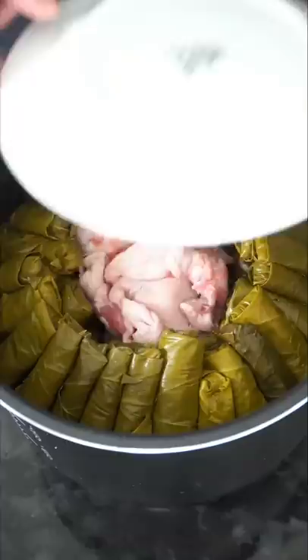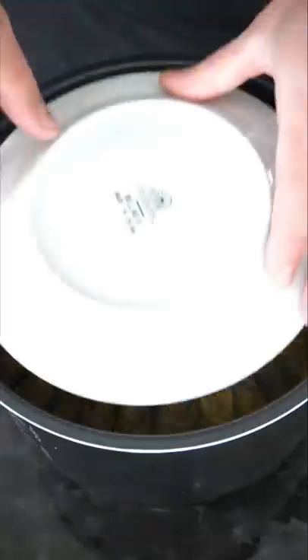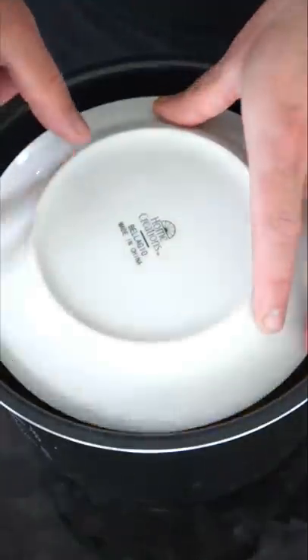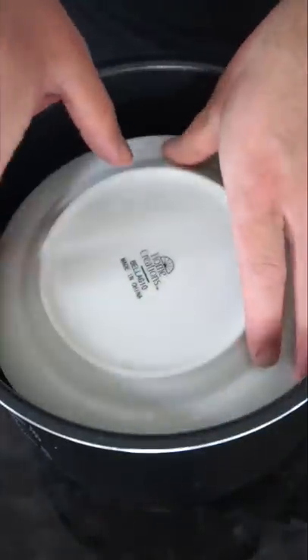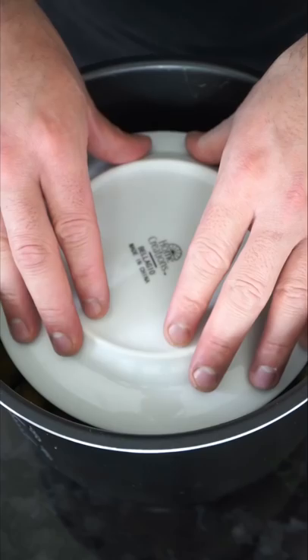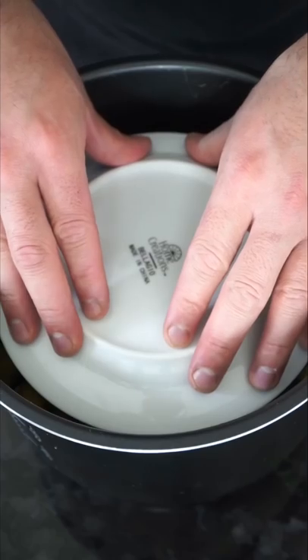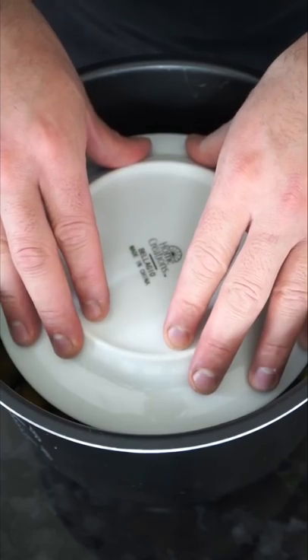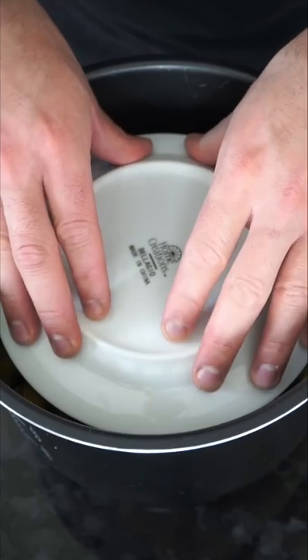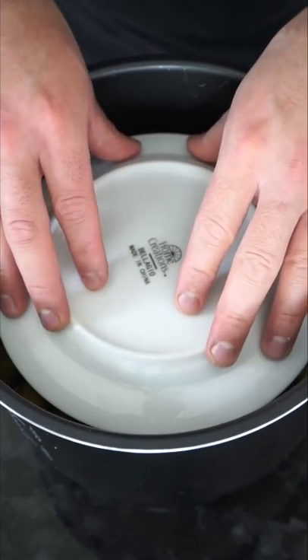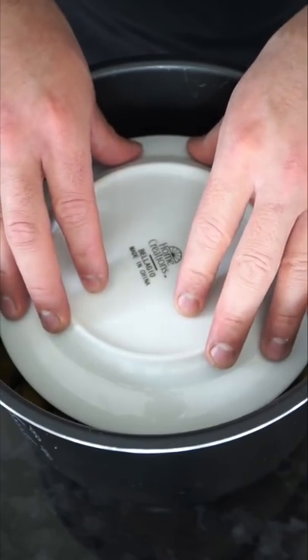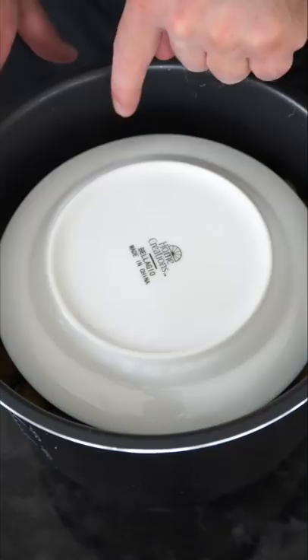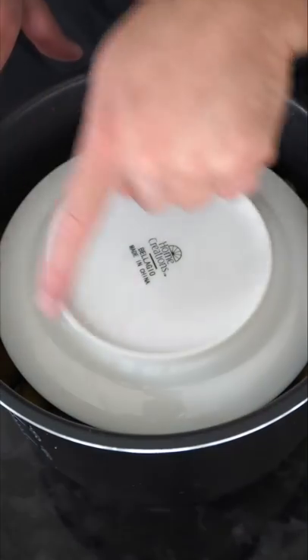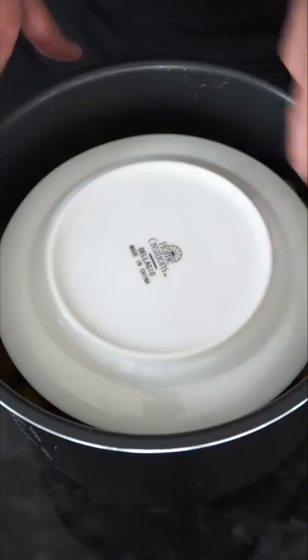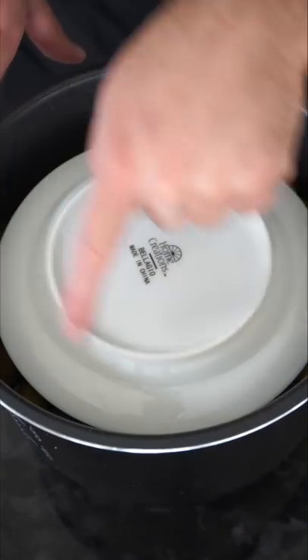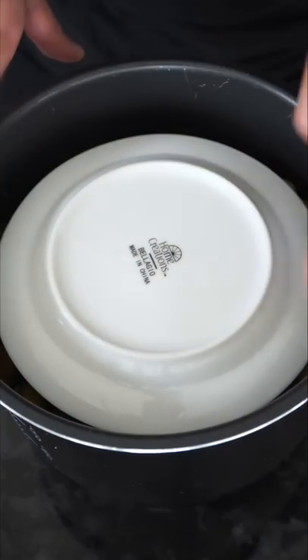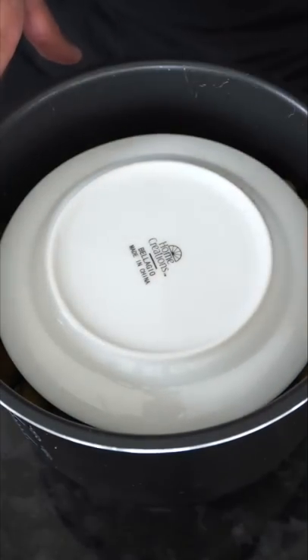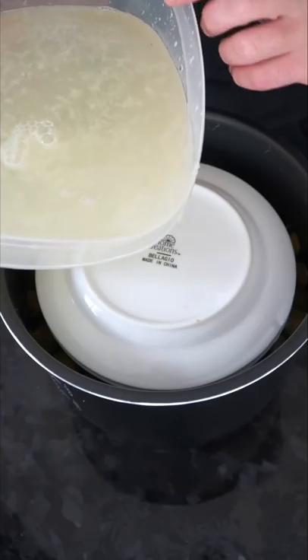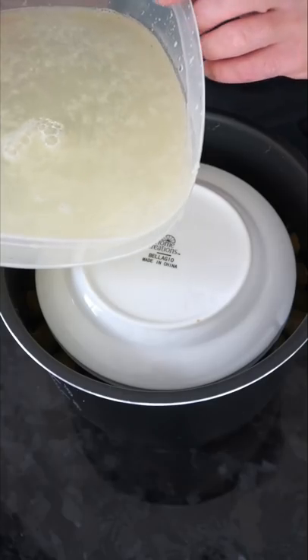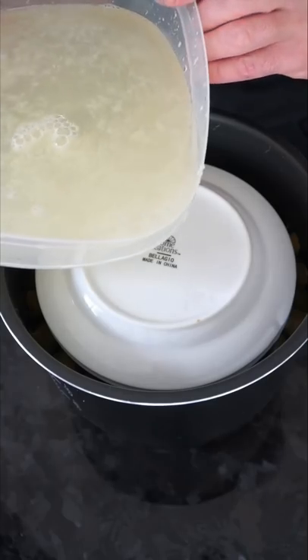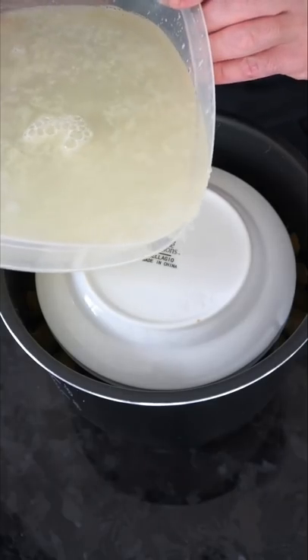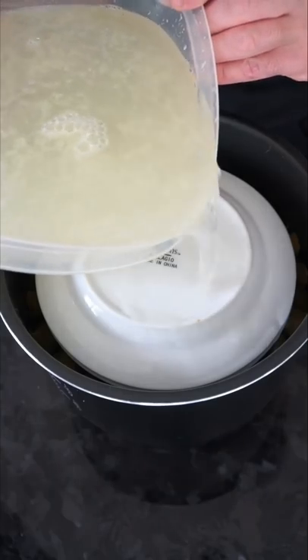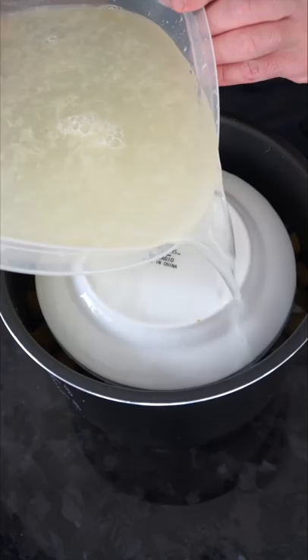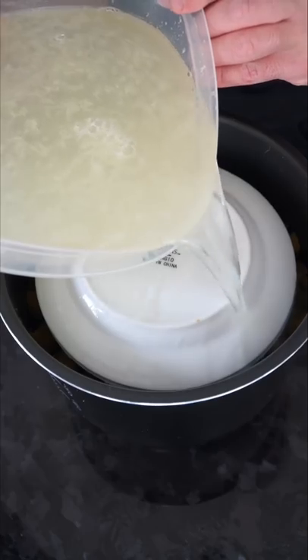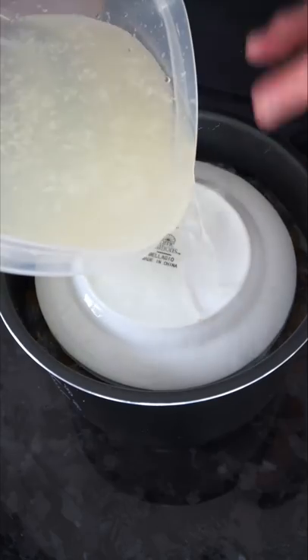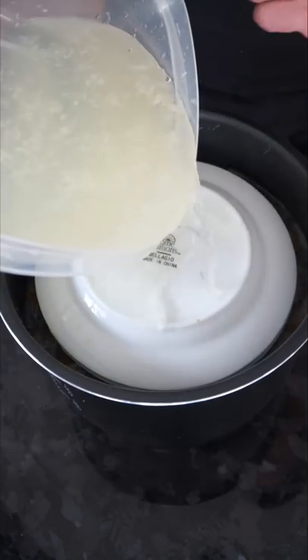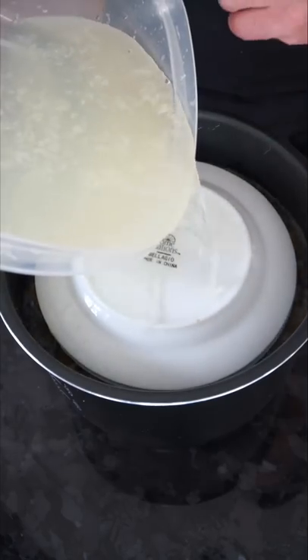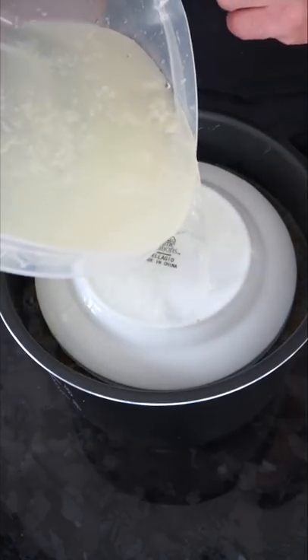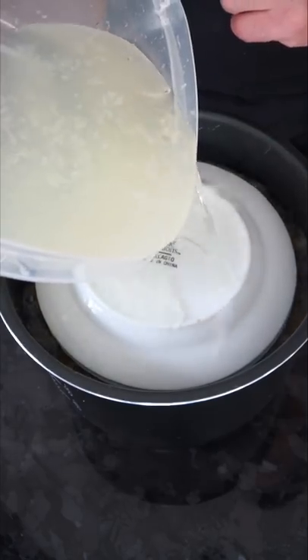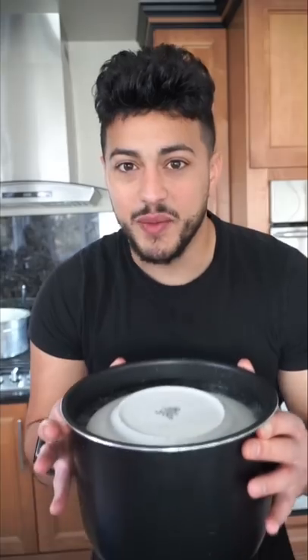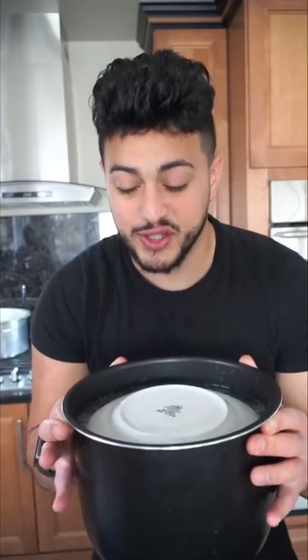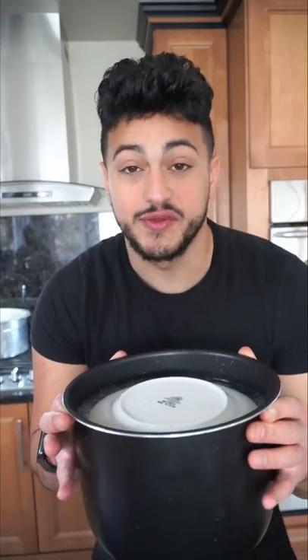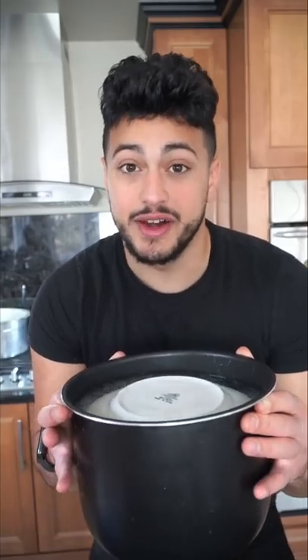We place a plate on top and press everything lightly down so the grape leaves don't go anywhere. This is a mixture of water, lemon, and salt. We're going to cover everything to the top and now we pressure cook this for about an hour.